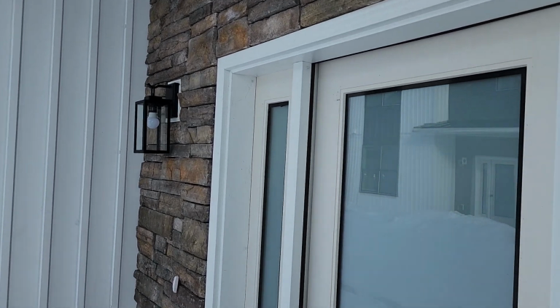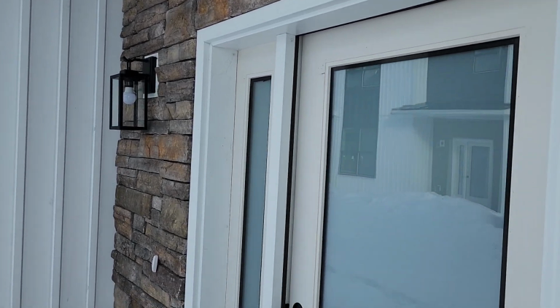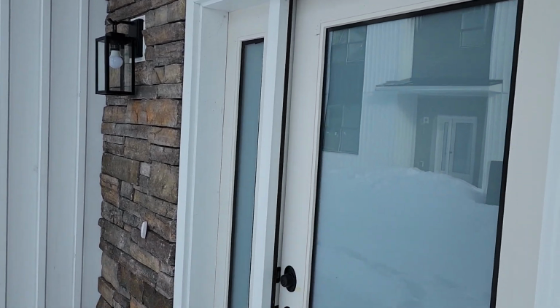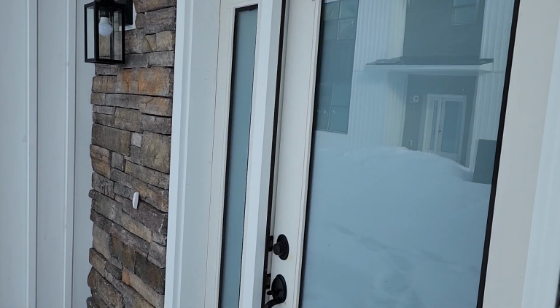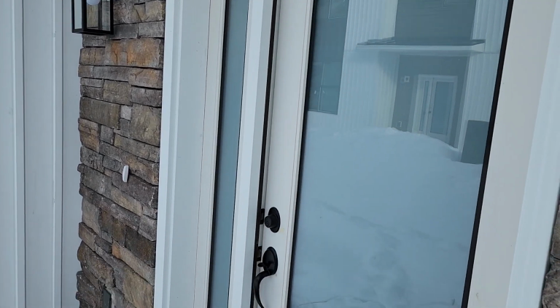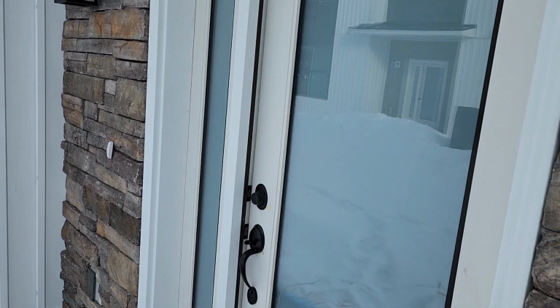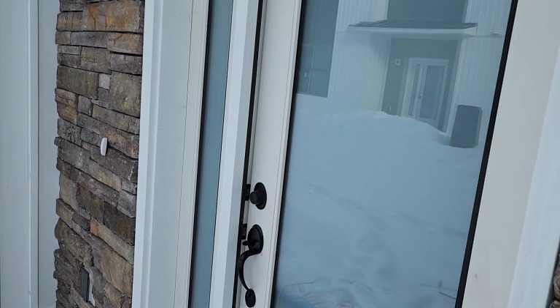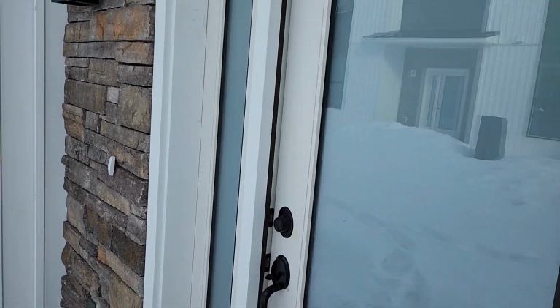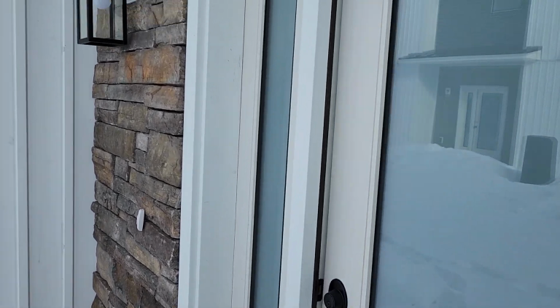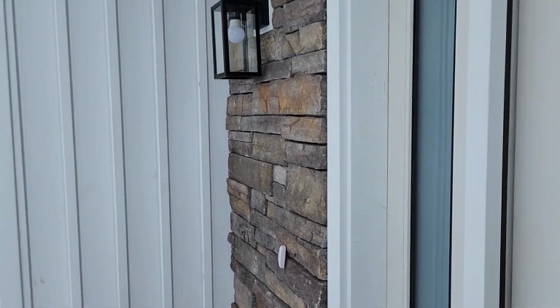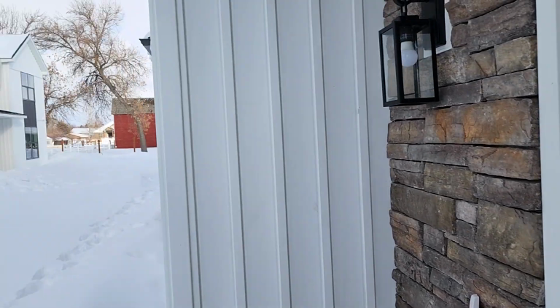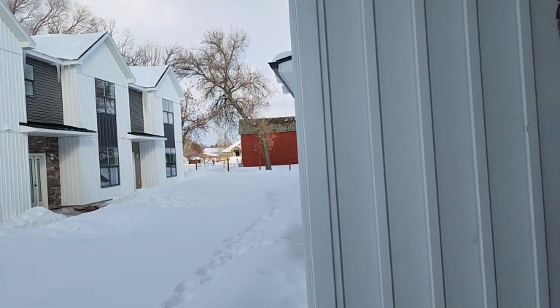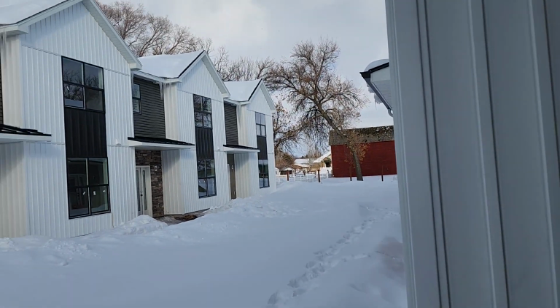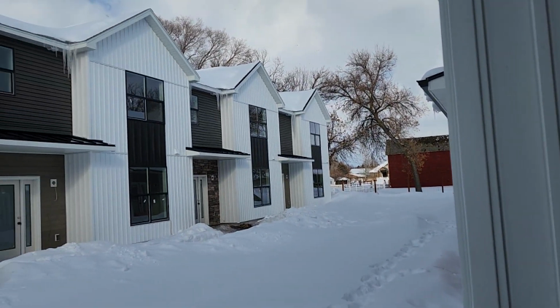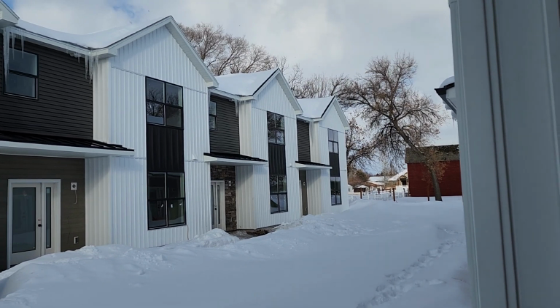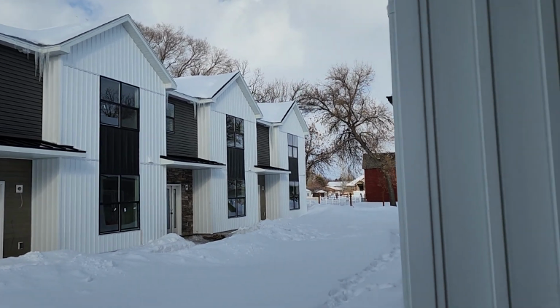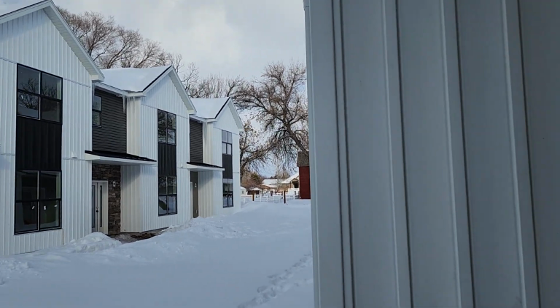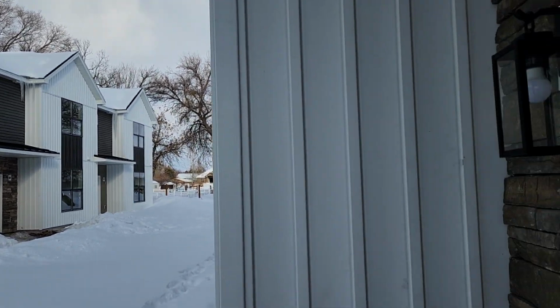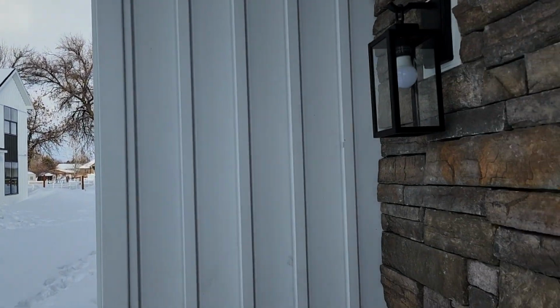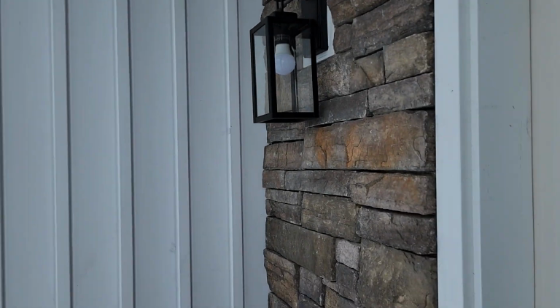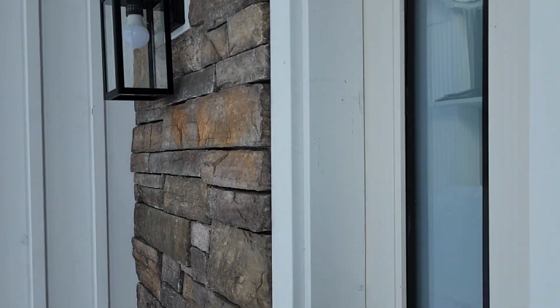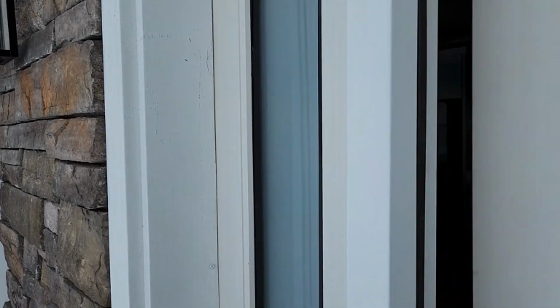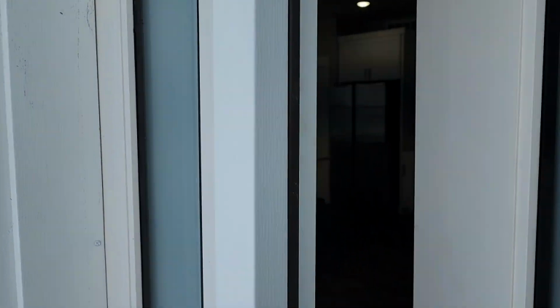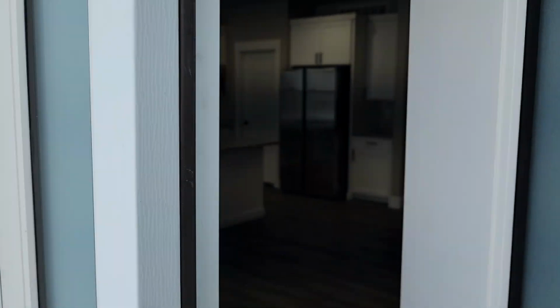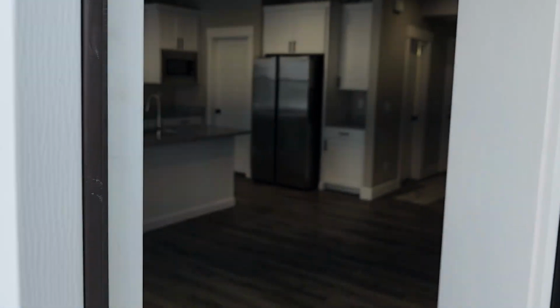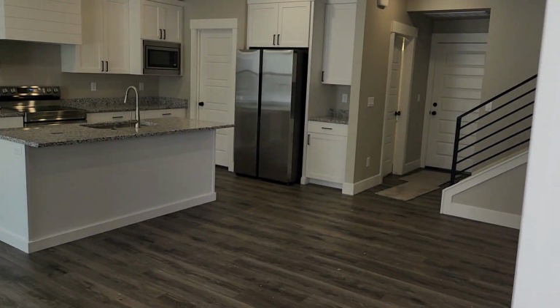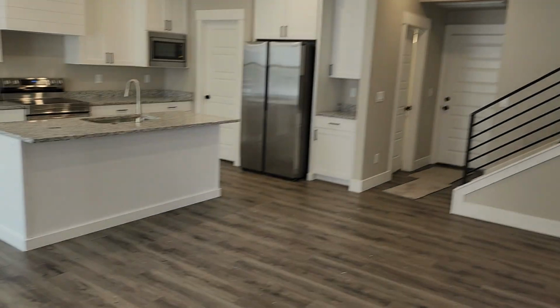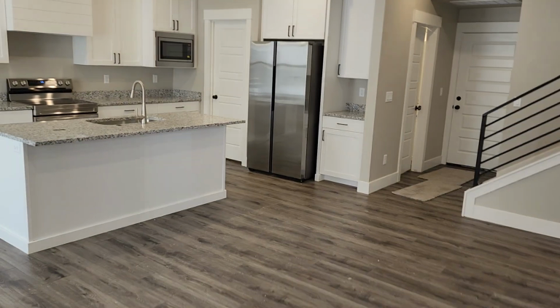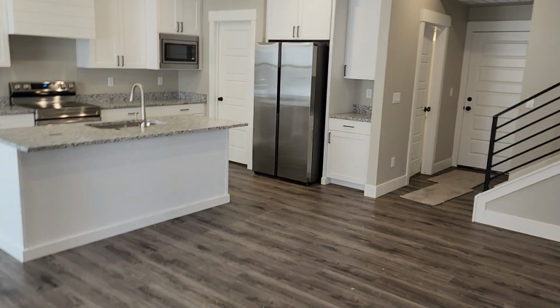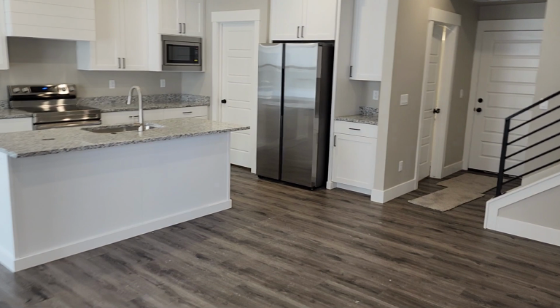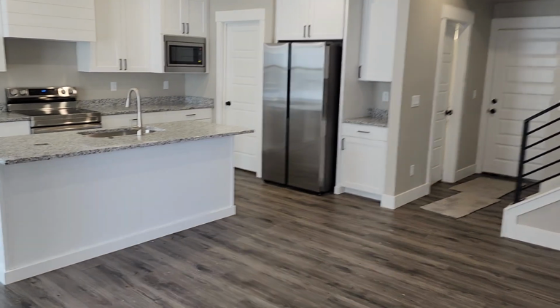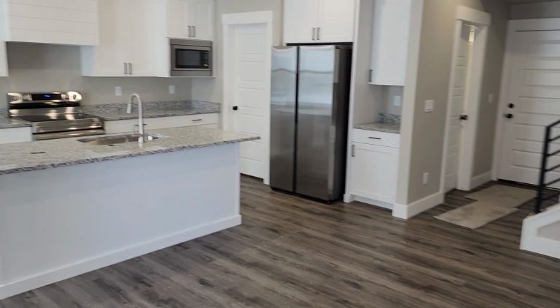Welcome to the Peregrine Townhomes in Sugar City, Idaho. We're just going to step into this unit really quick and give you a quick tour of how this lays out as you walk in the front door.